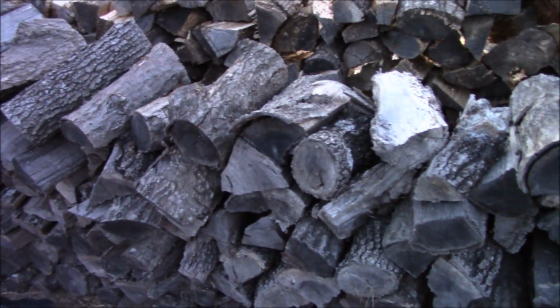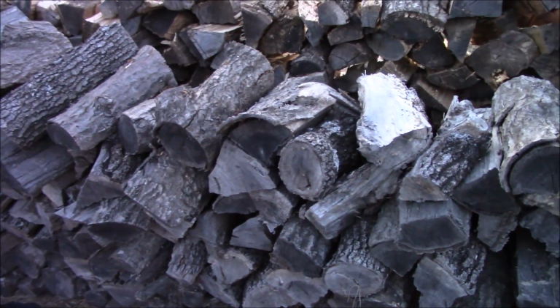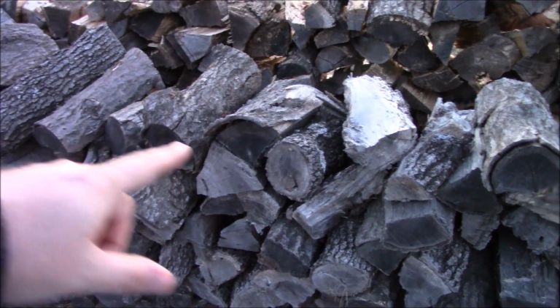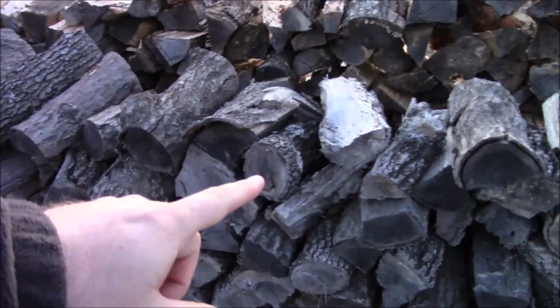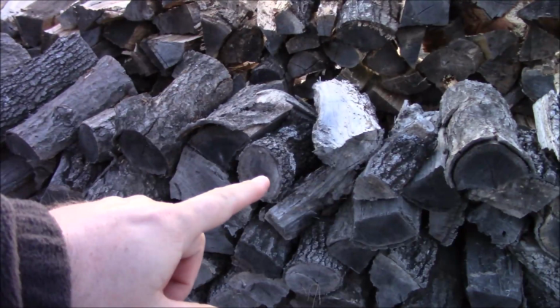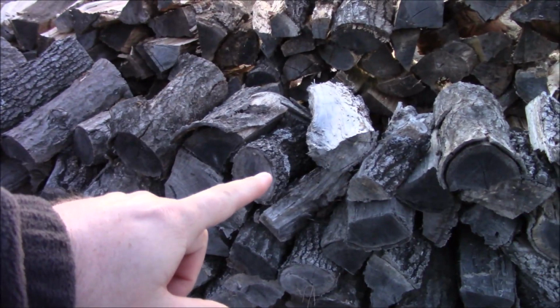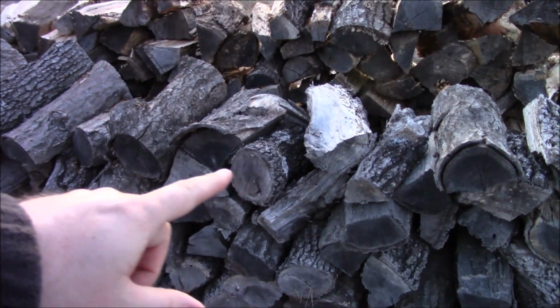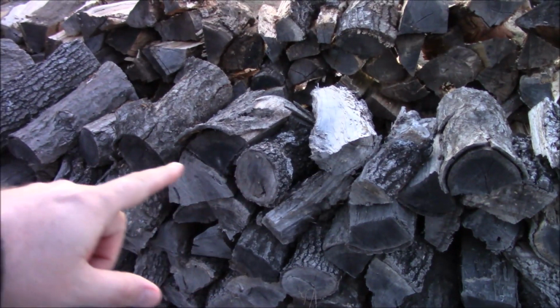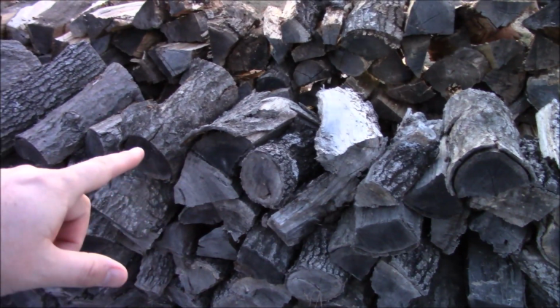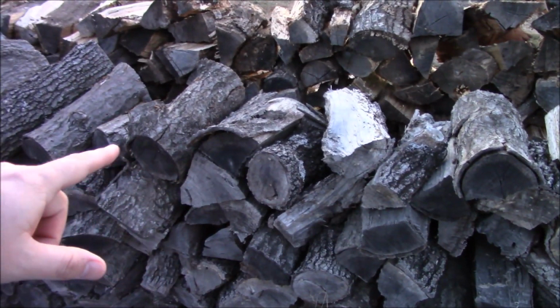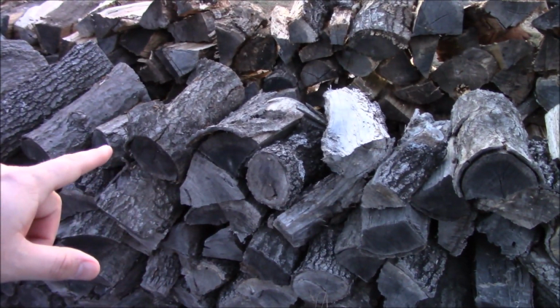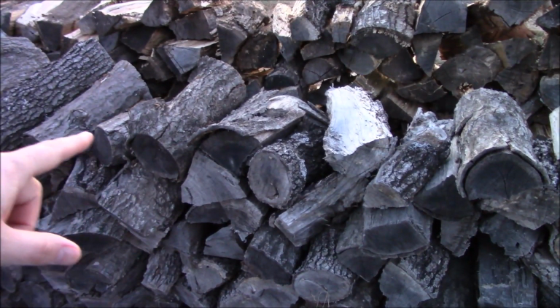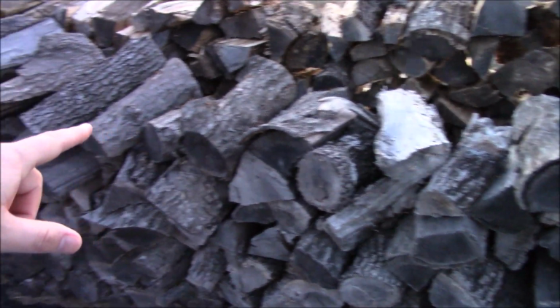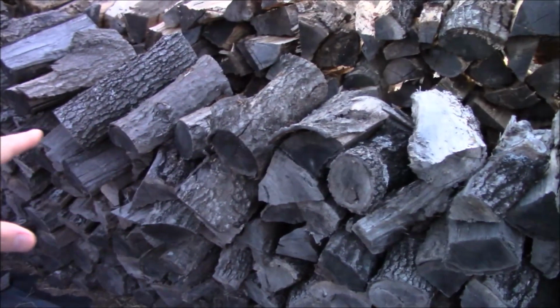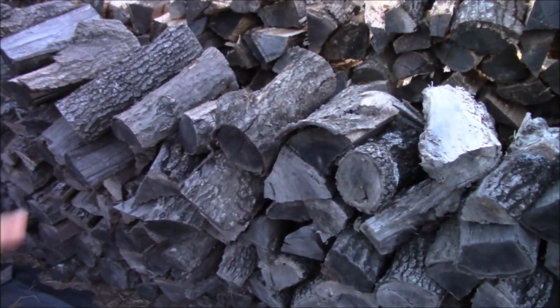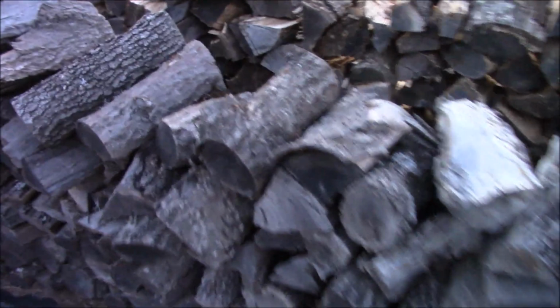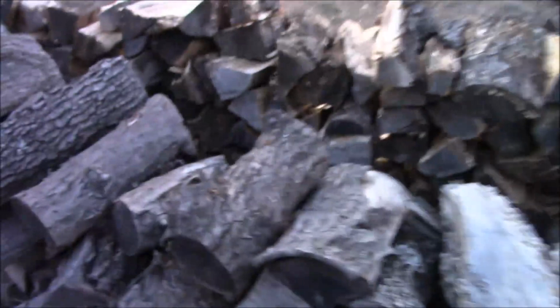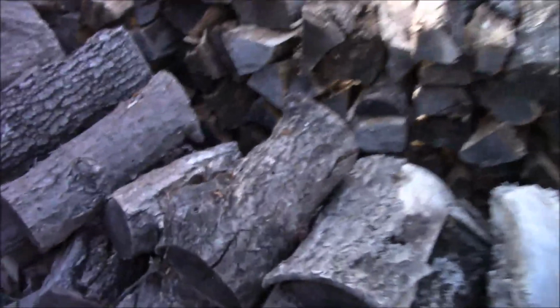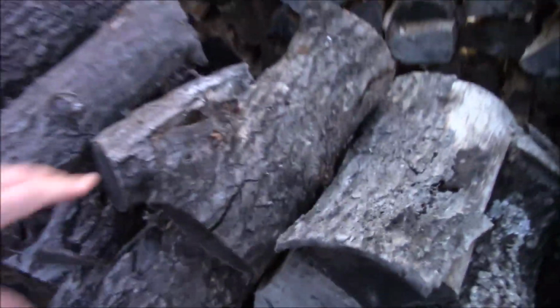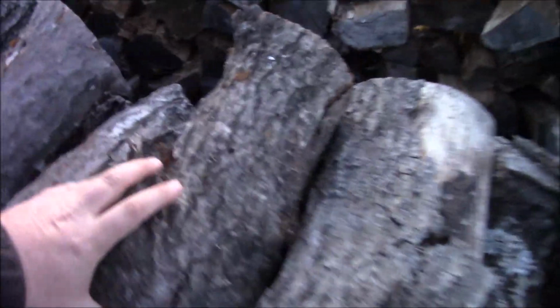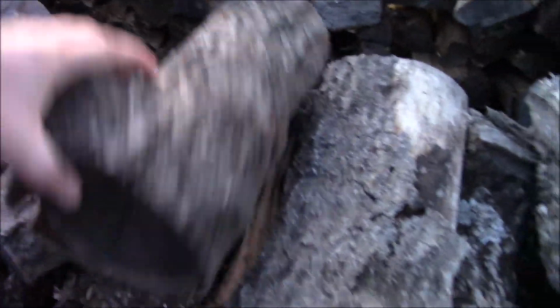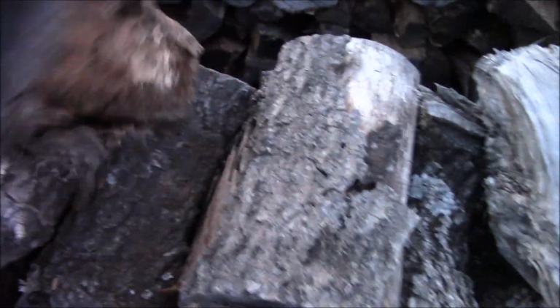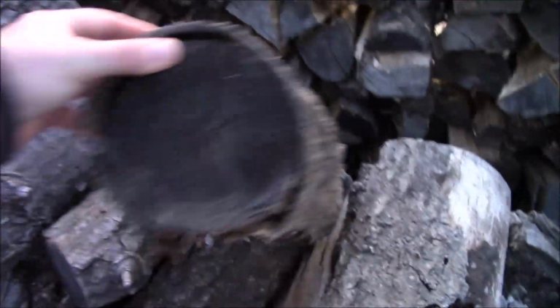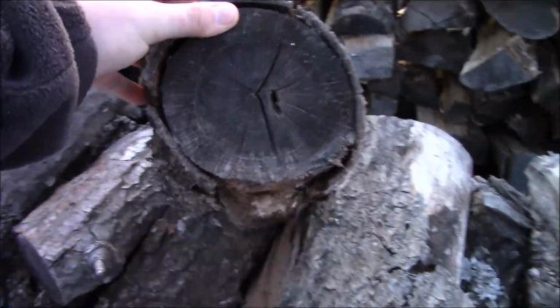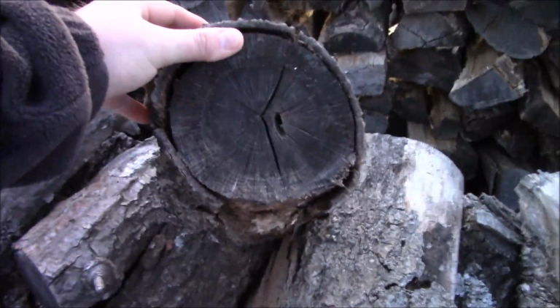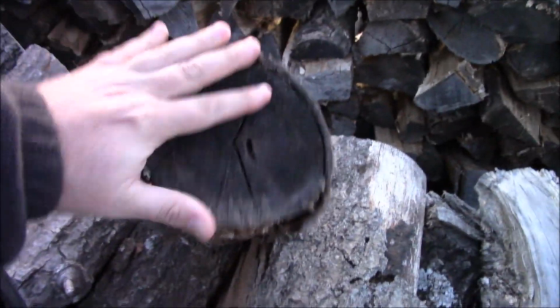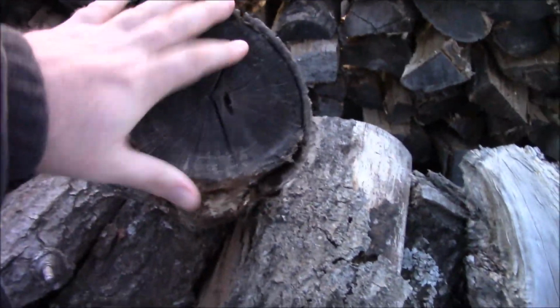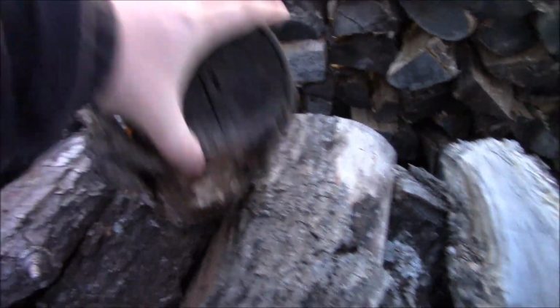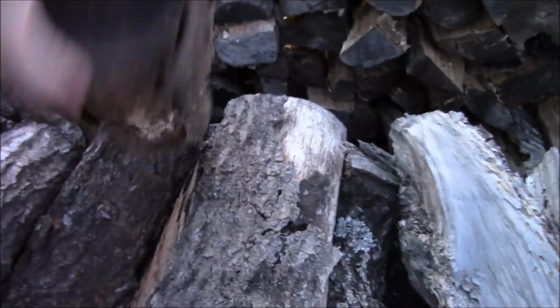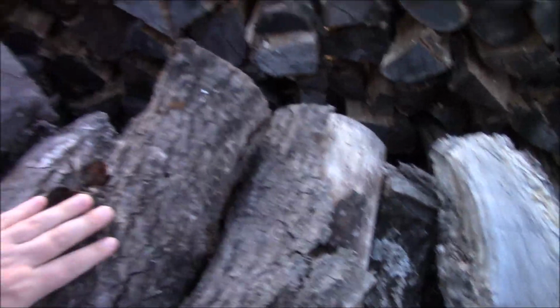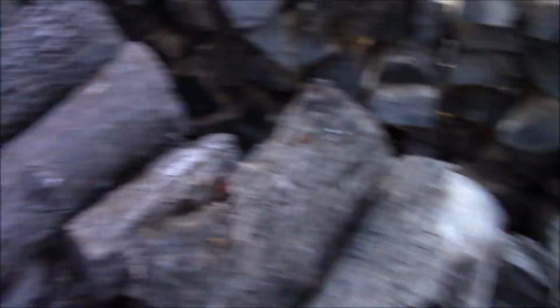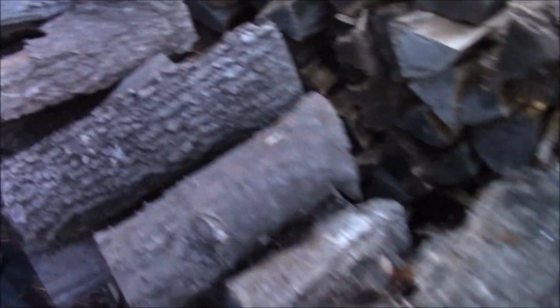Okay, as you can see here this is all seasoned oak right through here and that's what I'll be using in today's video to show you getting this stove roaring. This is all last year's cut and it's nice and seasoned — it's going to burn really, really hot.